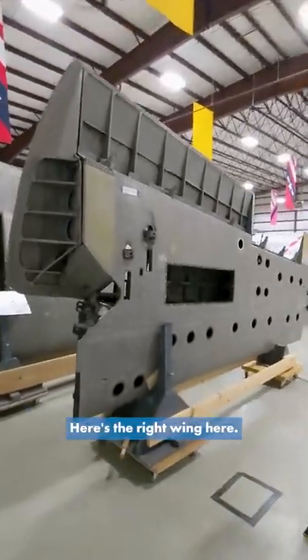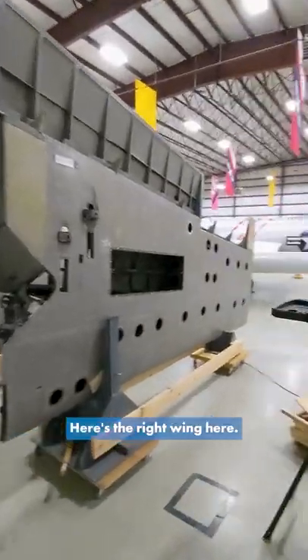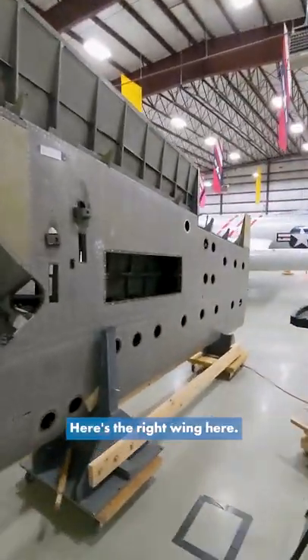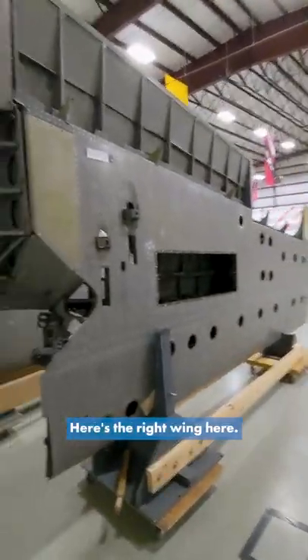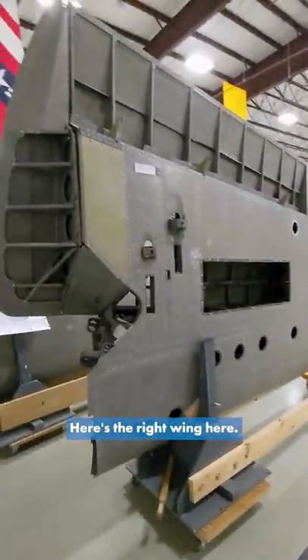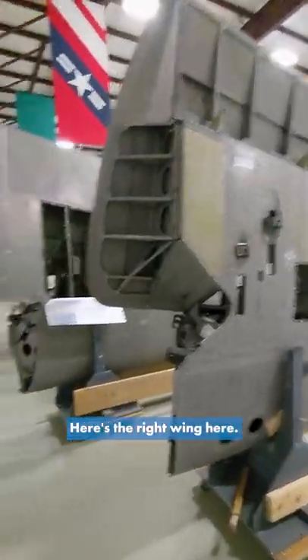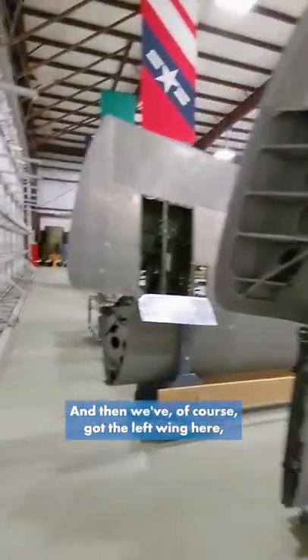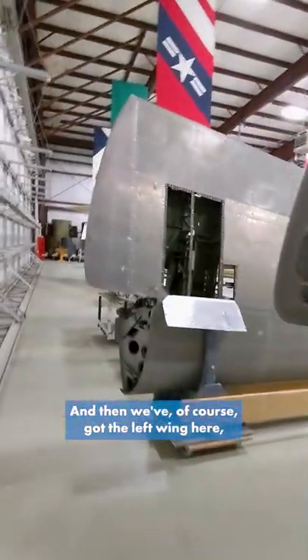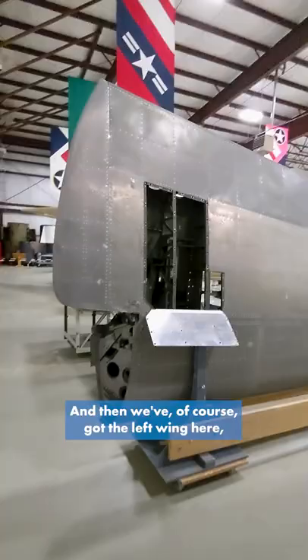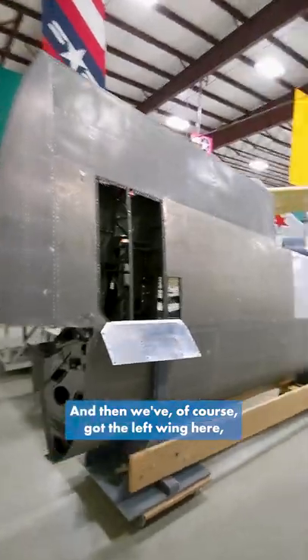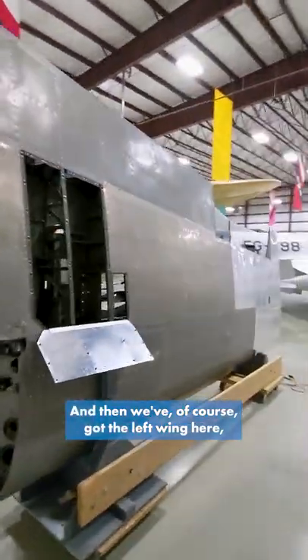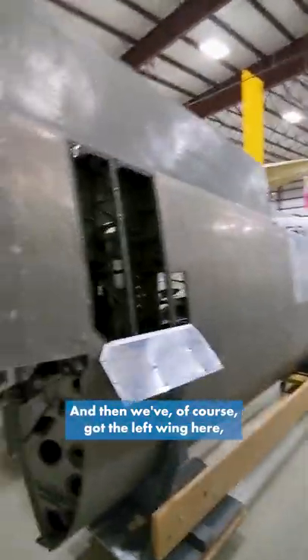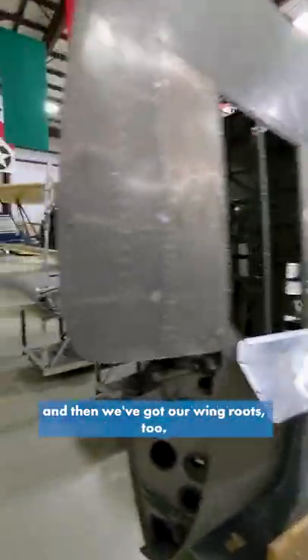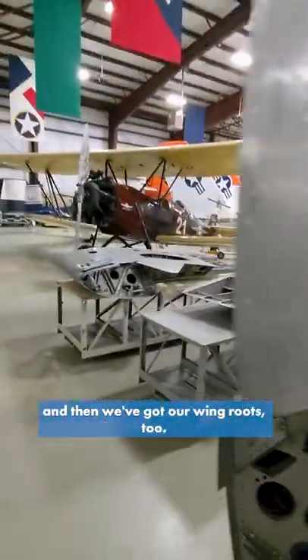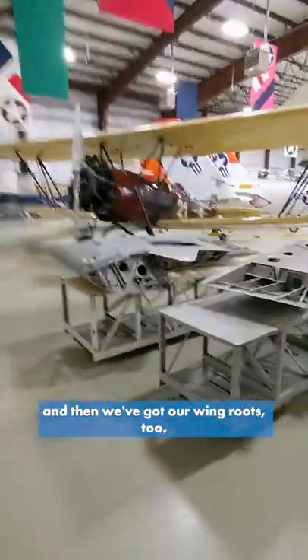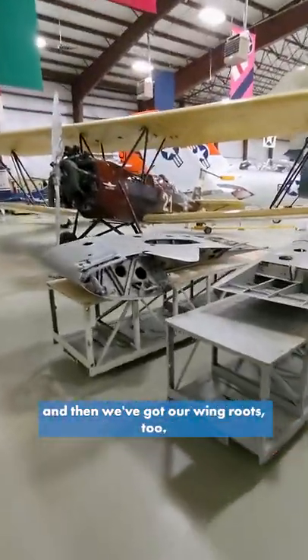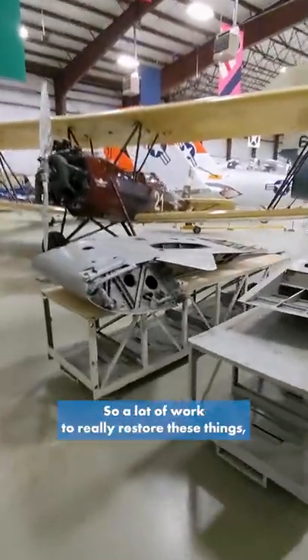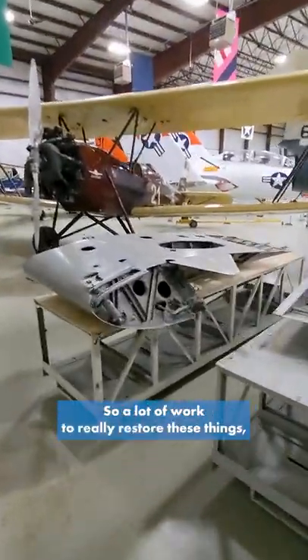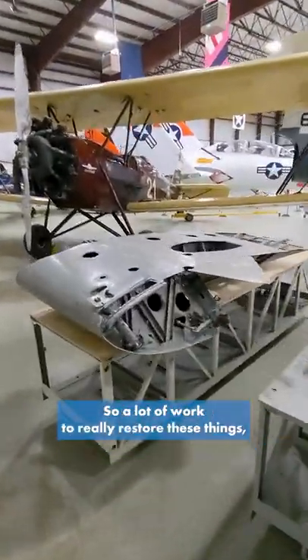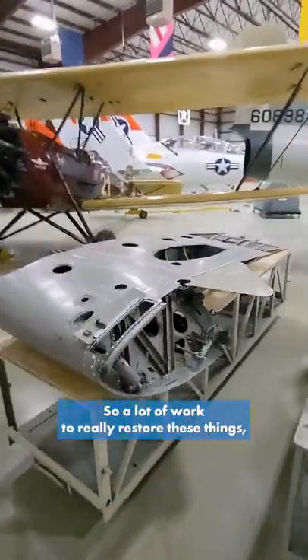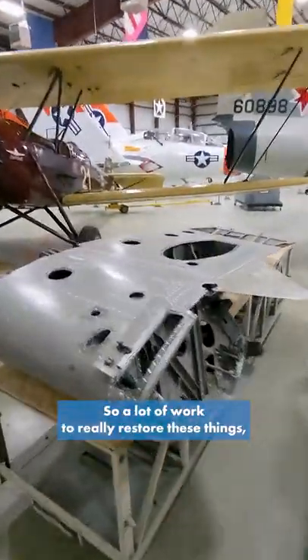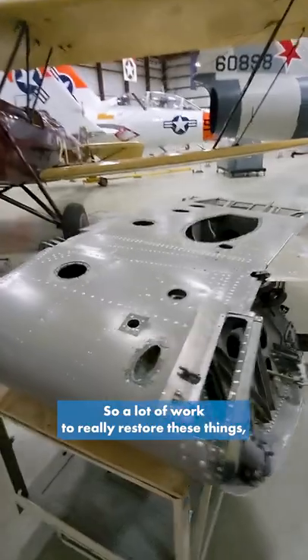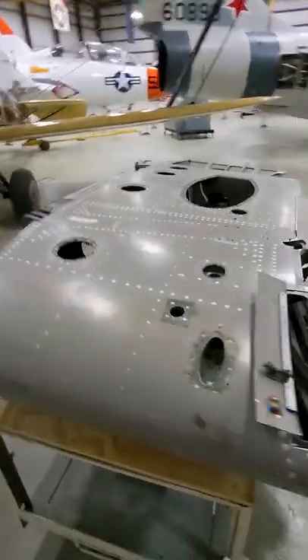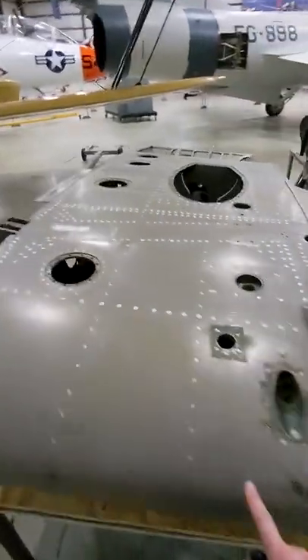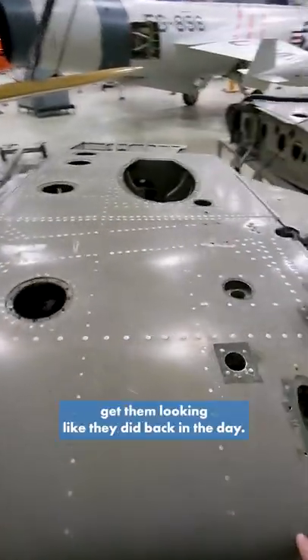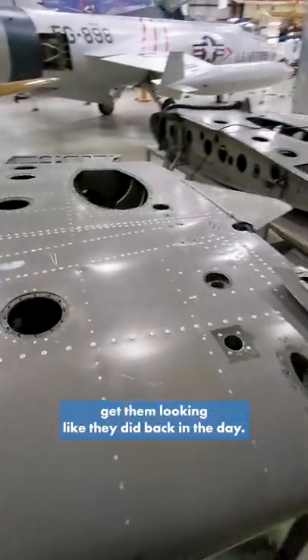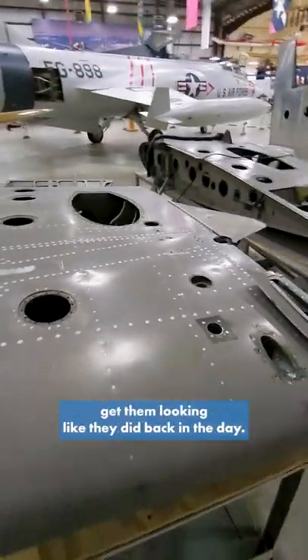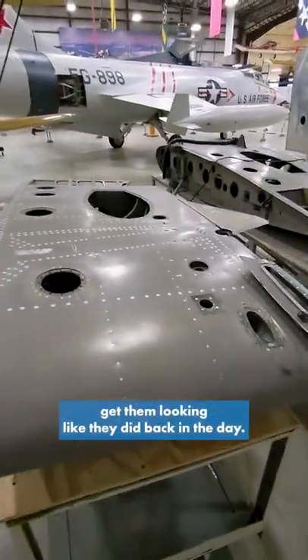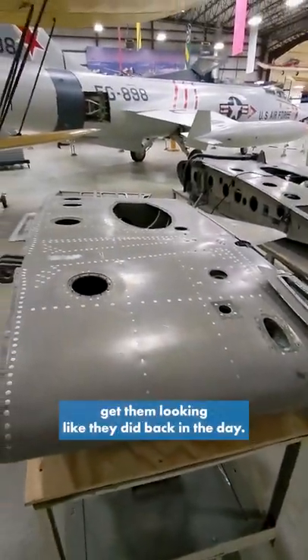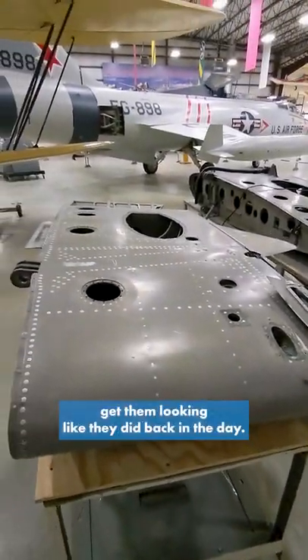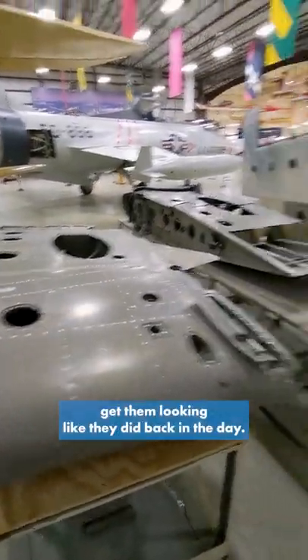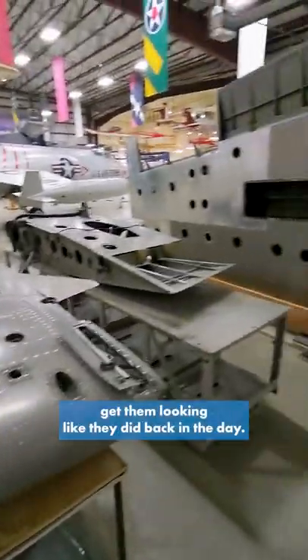Here's the right wing, and then we've got the left wing, and then we've got our wing roots too. So a lot of work to really restore these things and get them looking like they did back in the day.